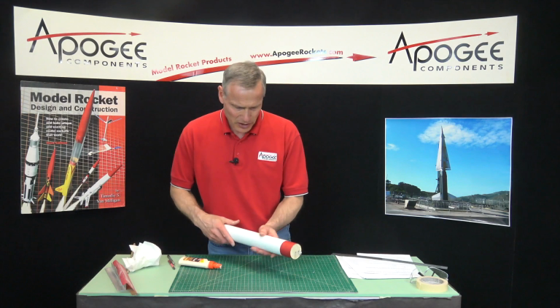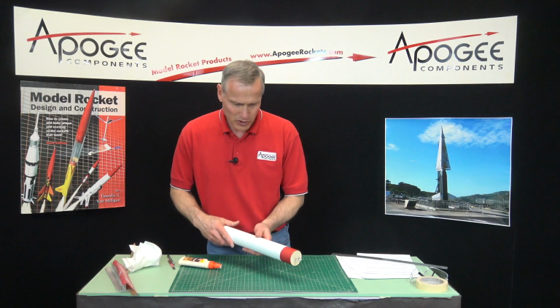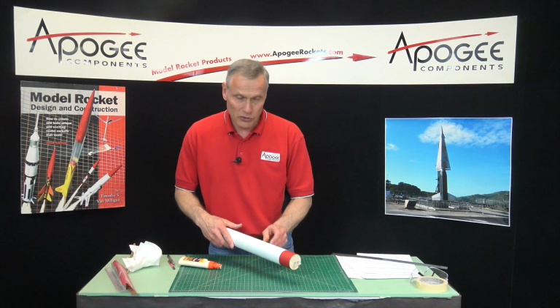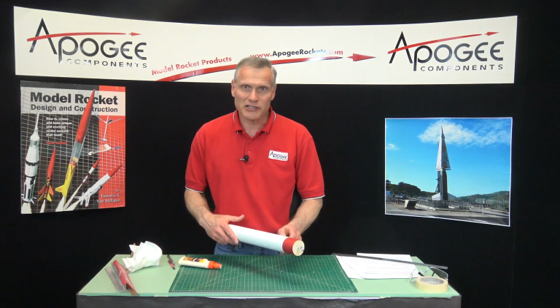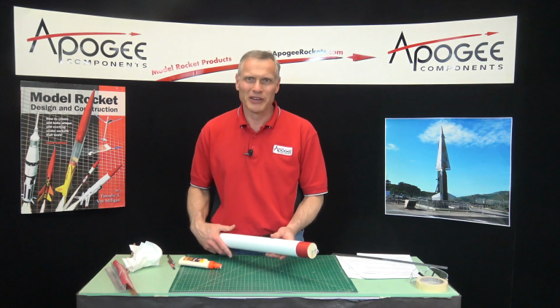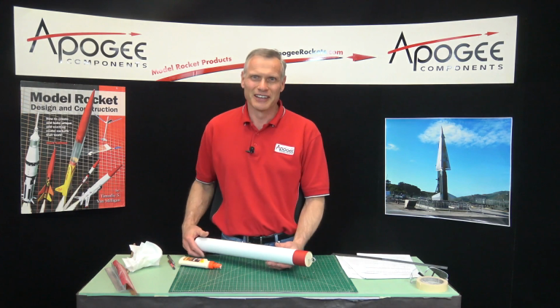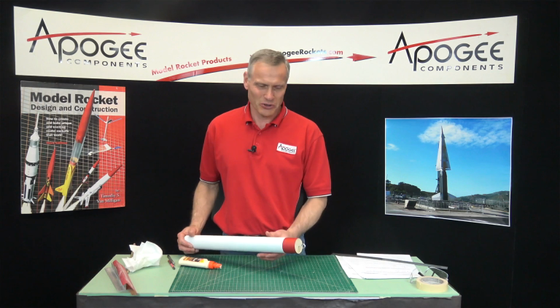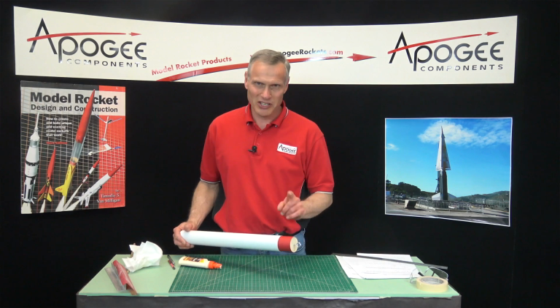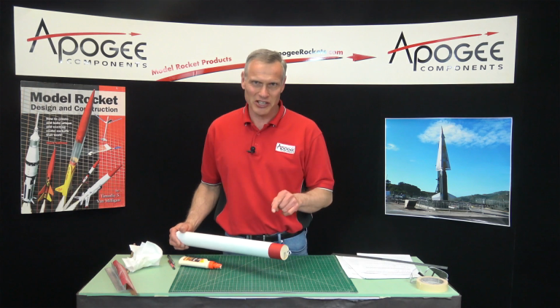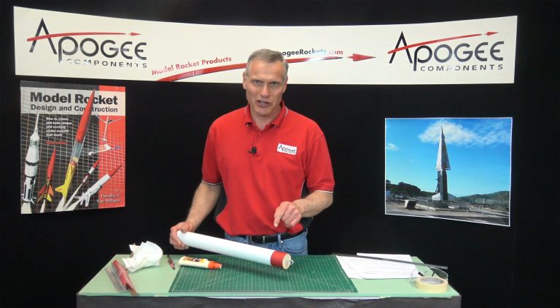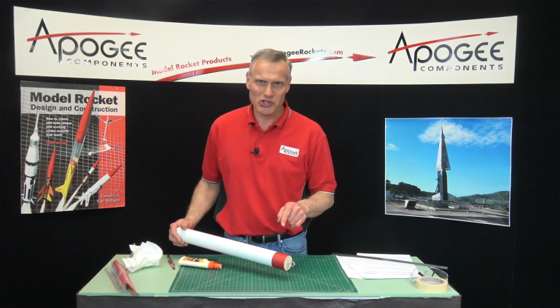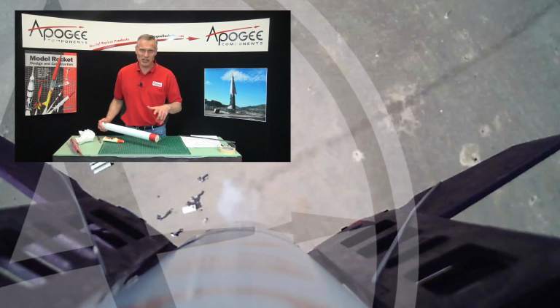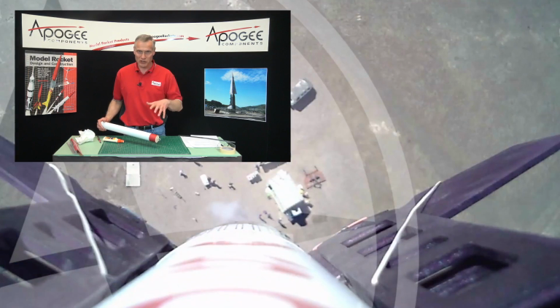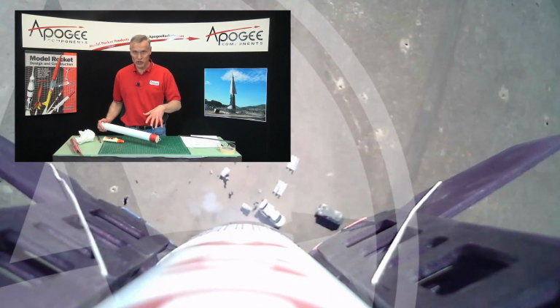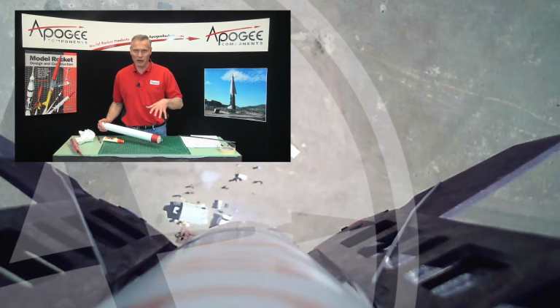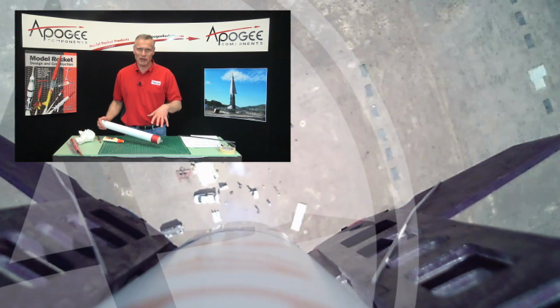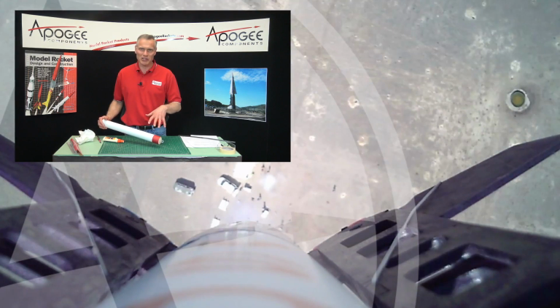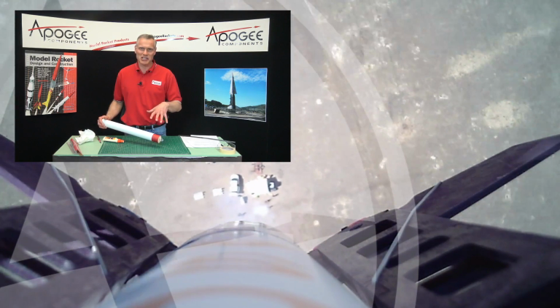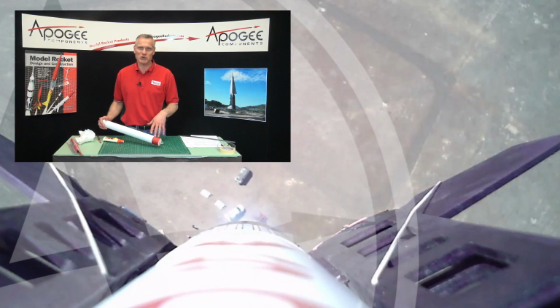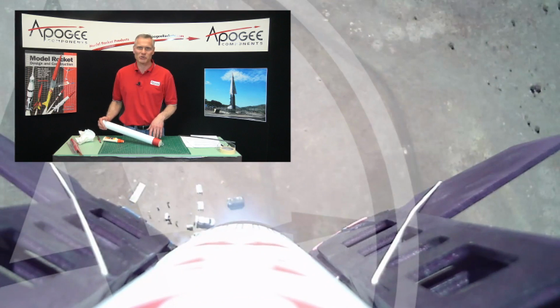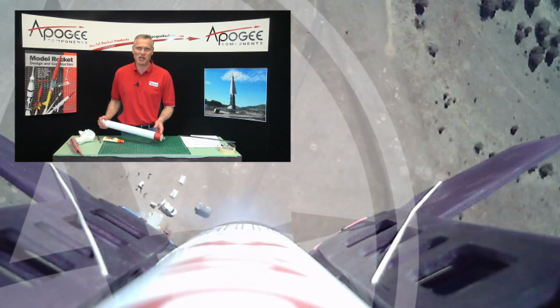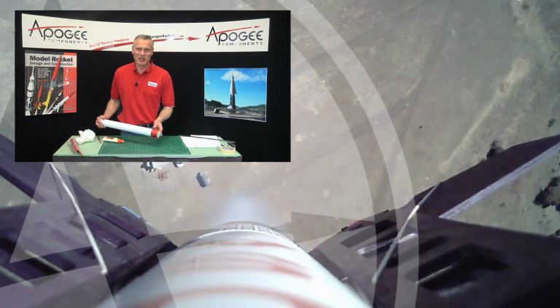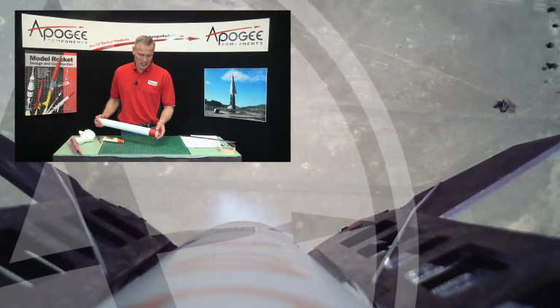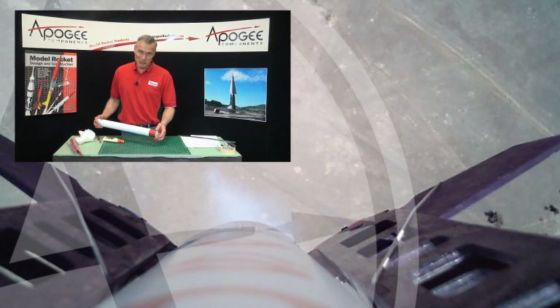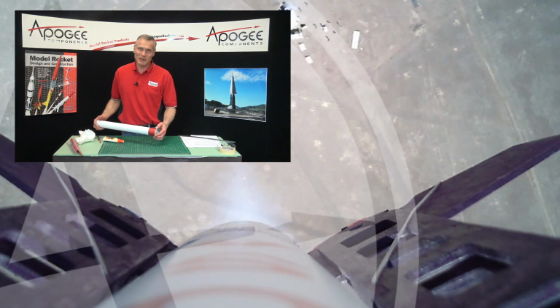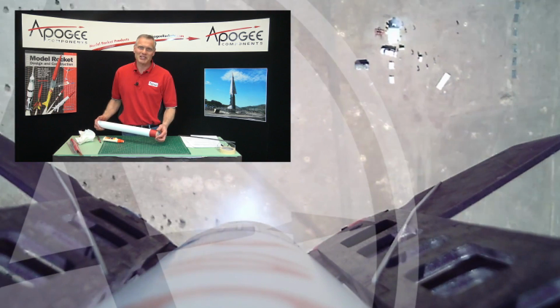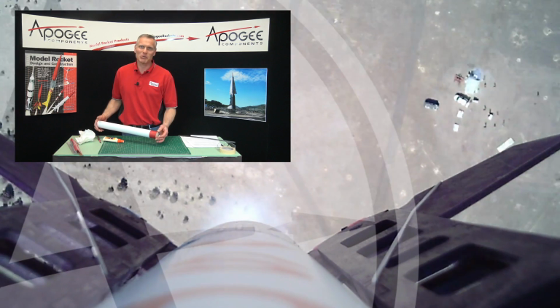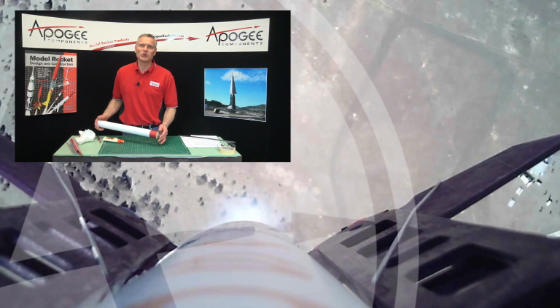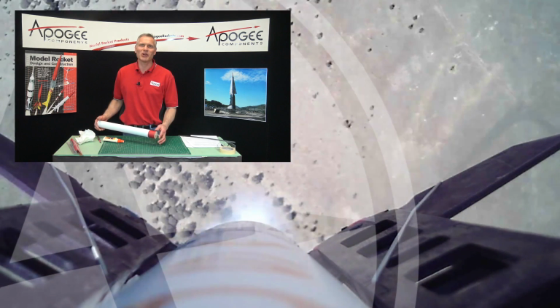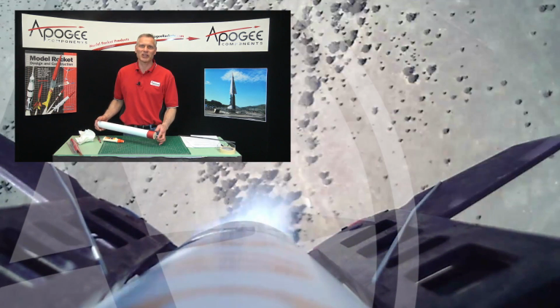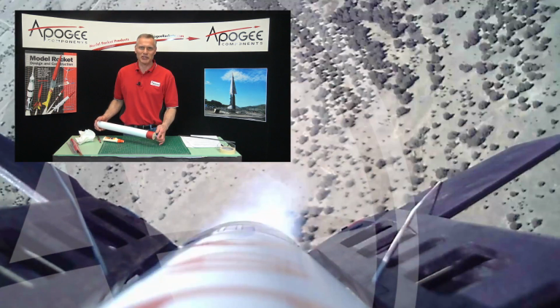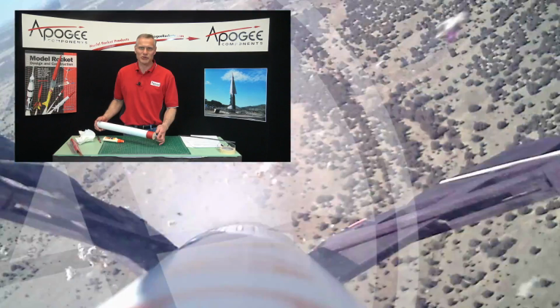You're watching the flying machine construction. I'm Tim Van Milligan, and this is the Apogee Rocketry Workshop. May the winds be light and may the skies be blue, and may all your rockets fly straight and true.